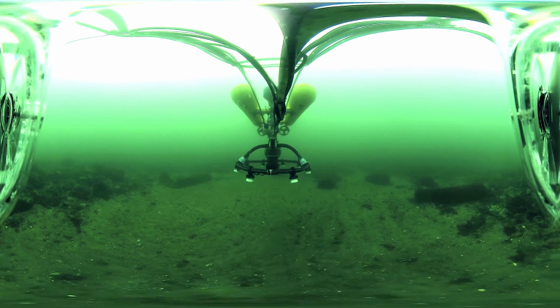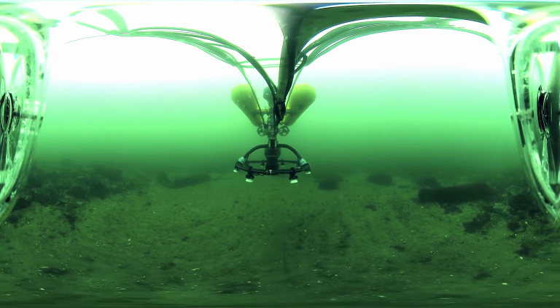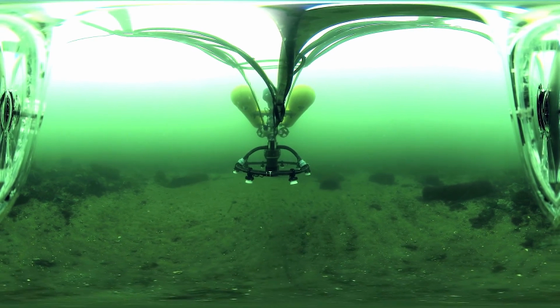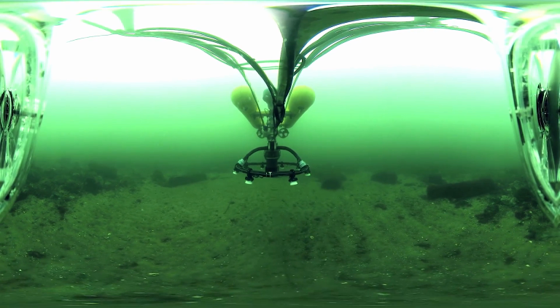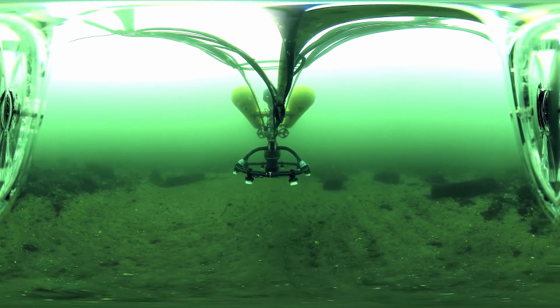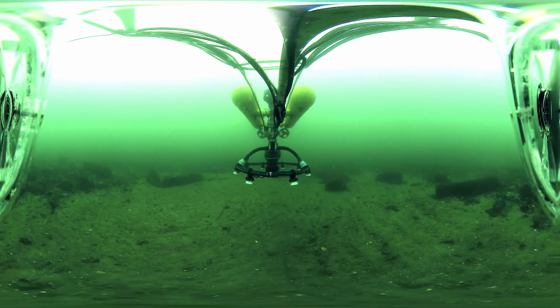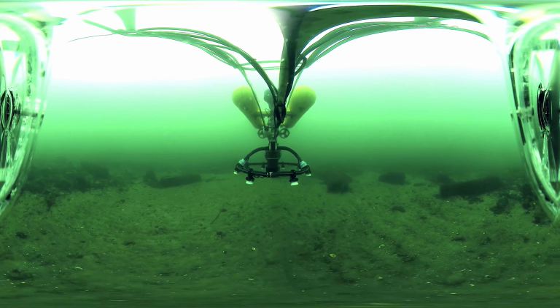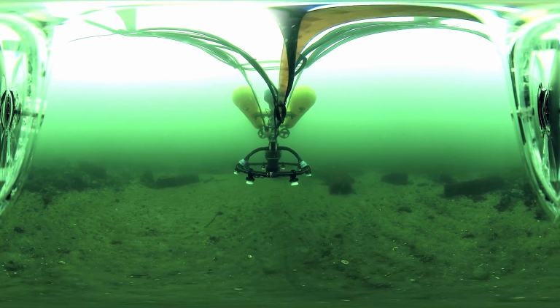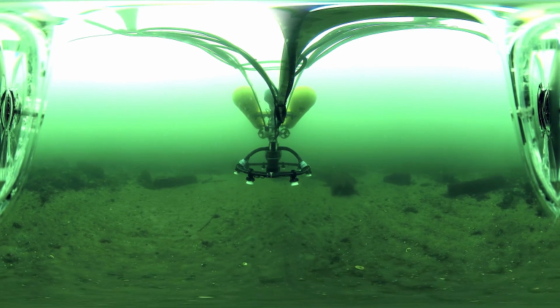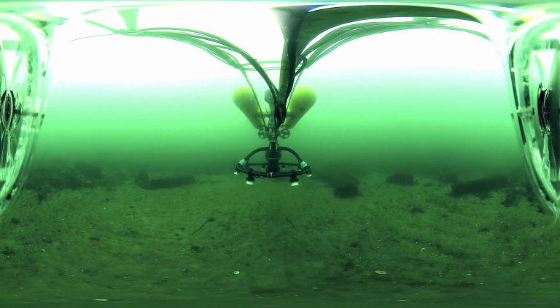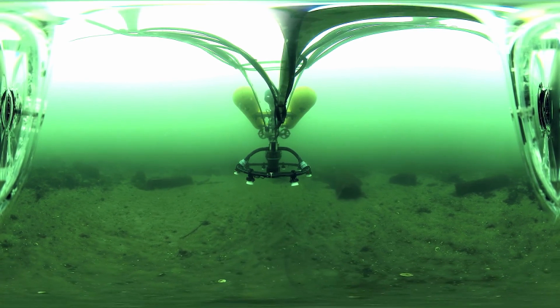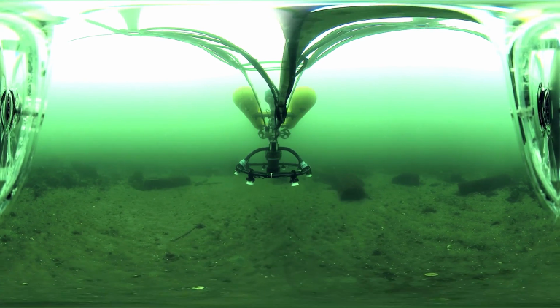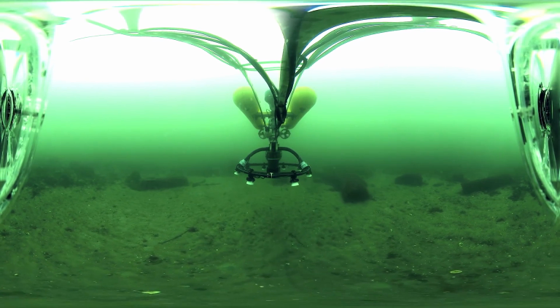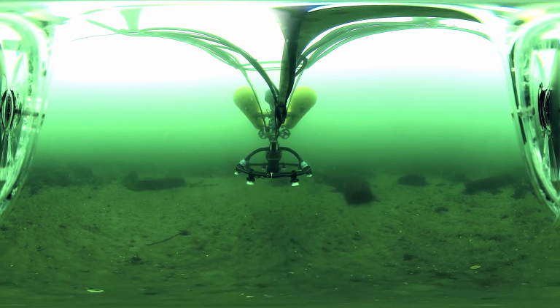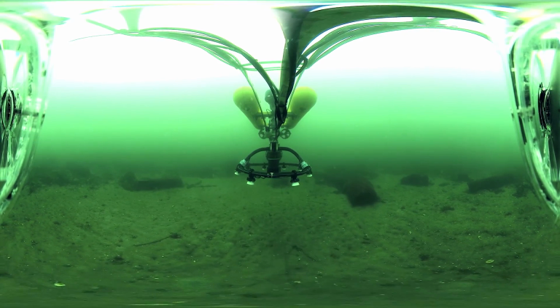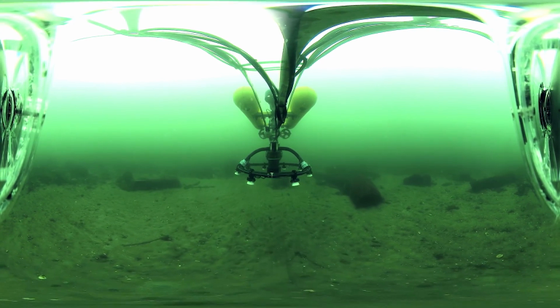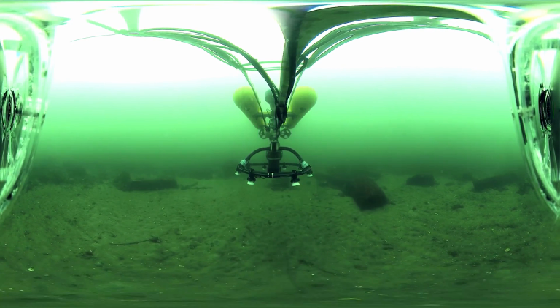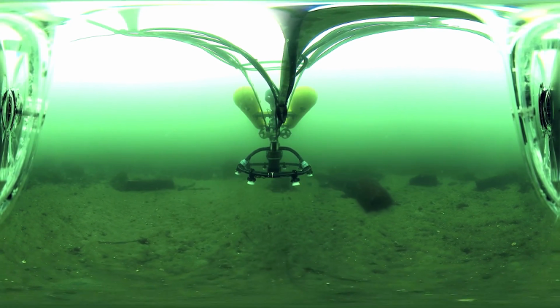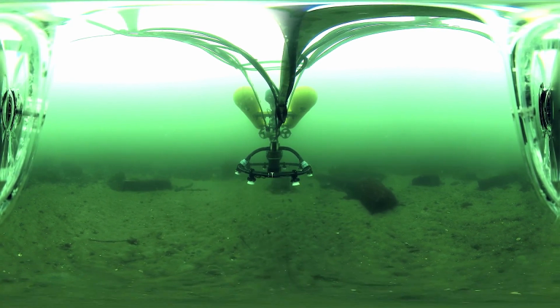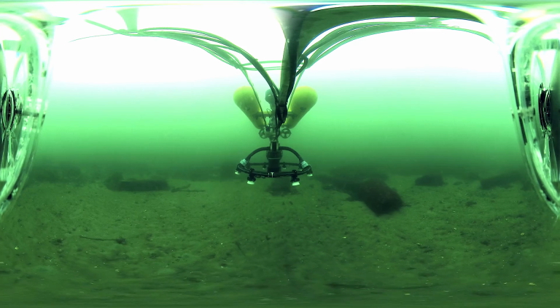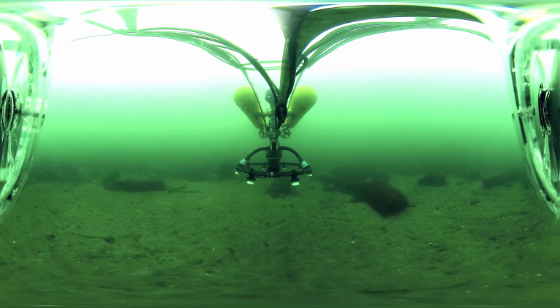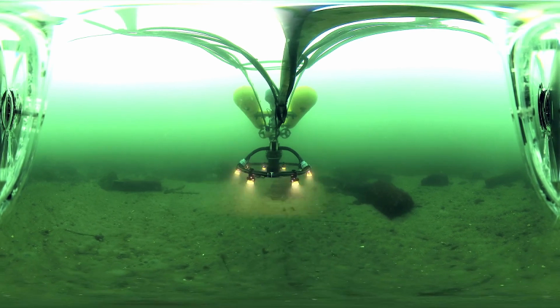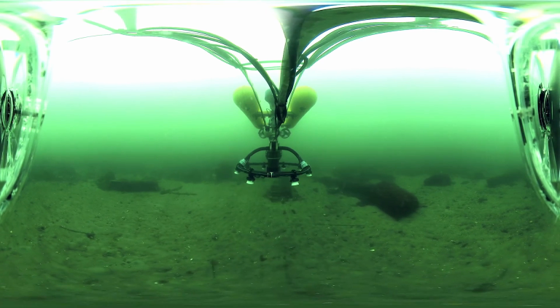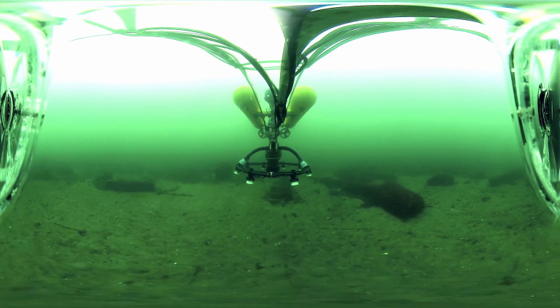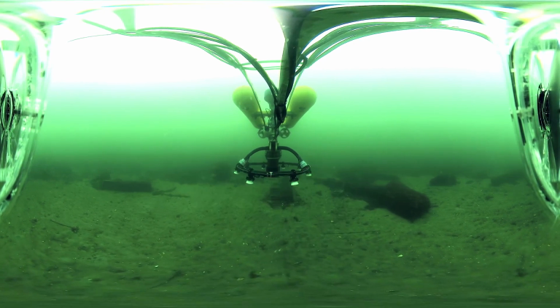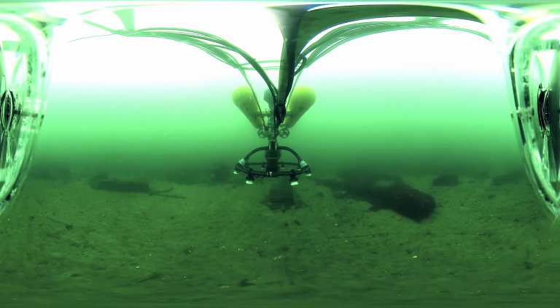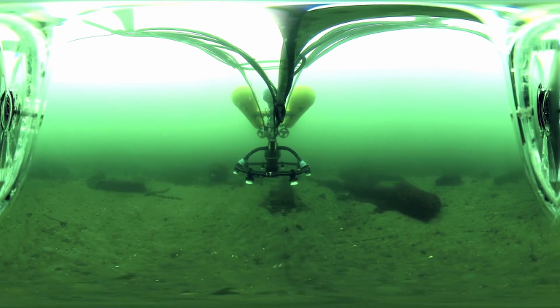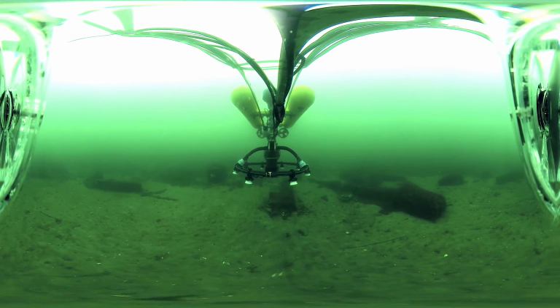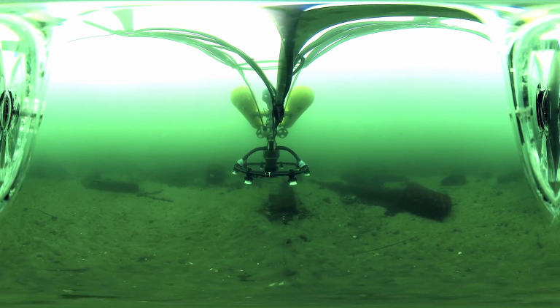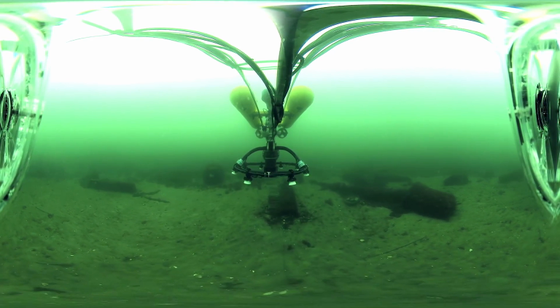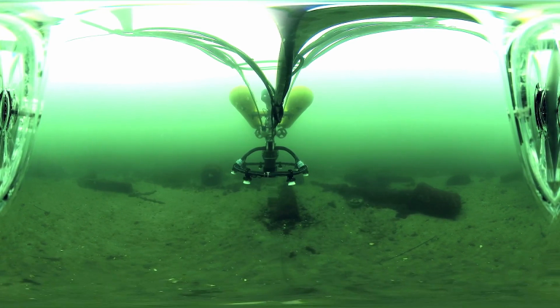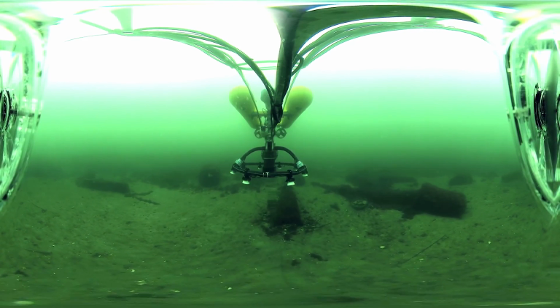Various countries routinely dumped obsolete or unusable munitions — conventional as well as chemical — in the sea until 1975, when it was forbidden by the London Convention.